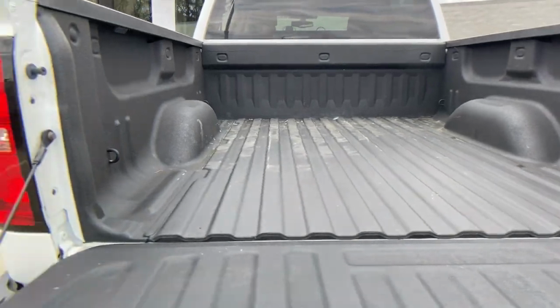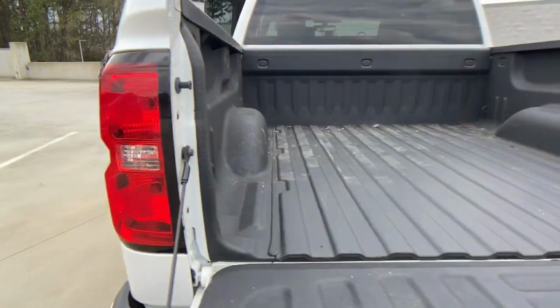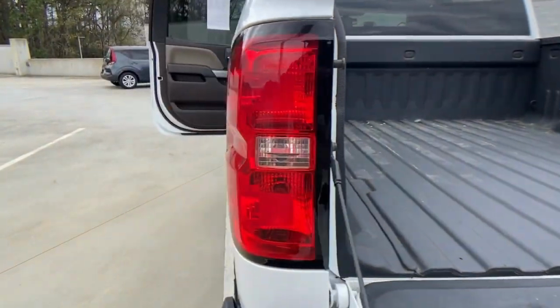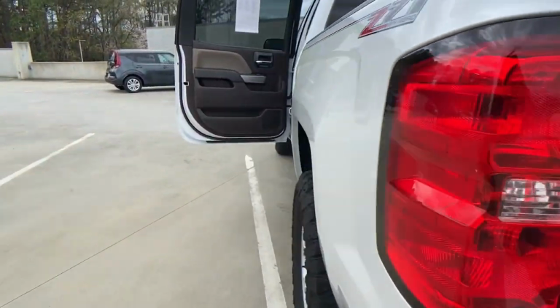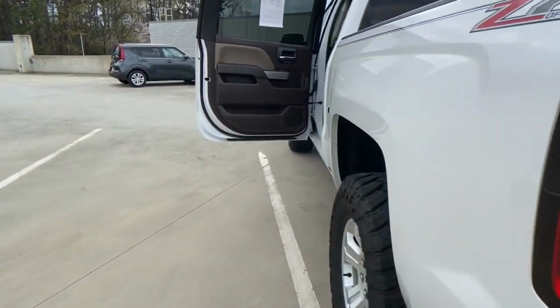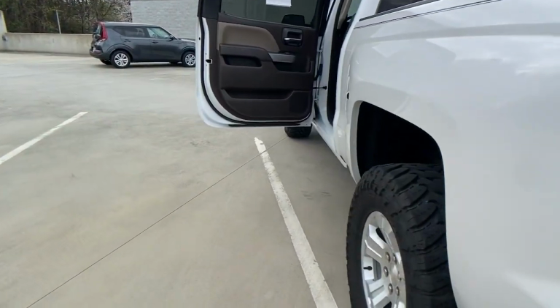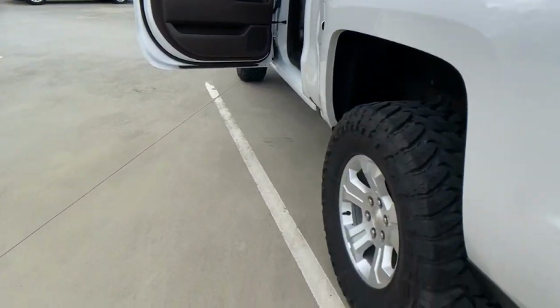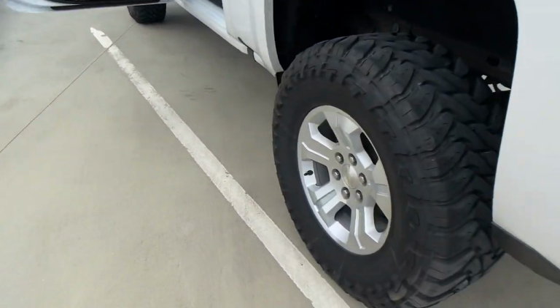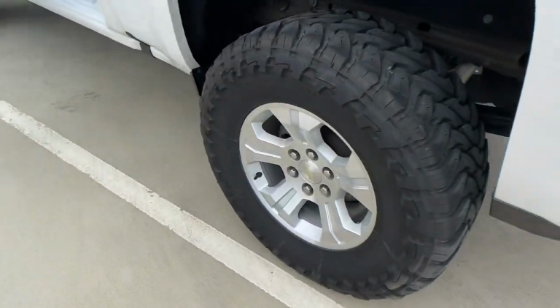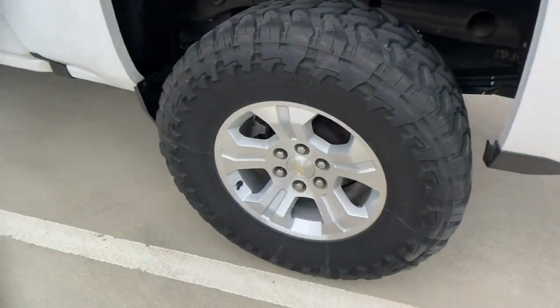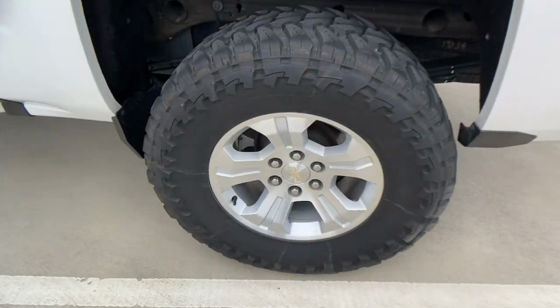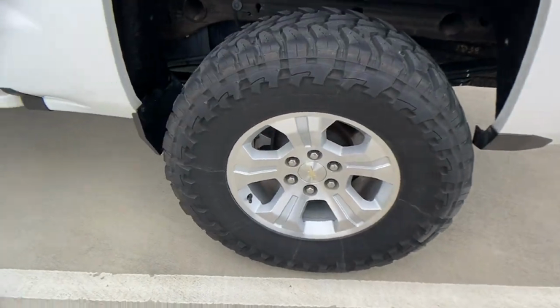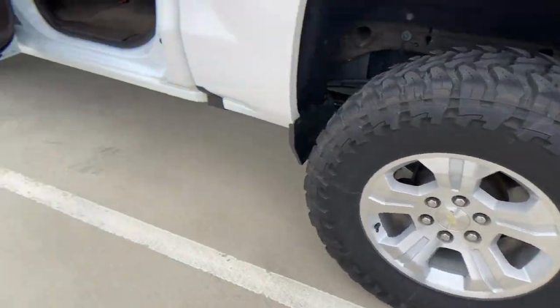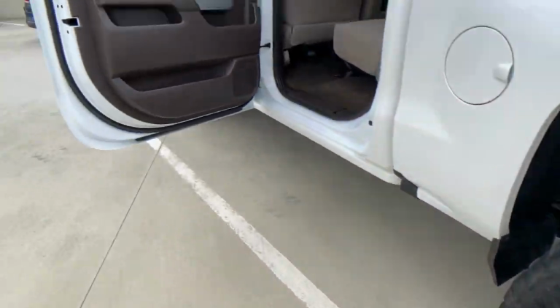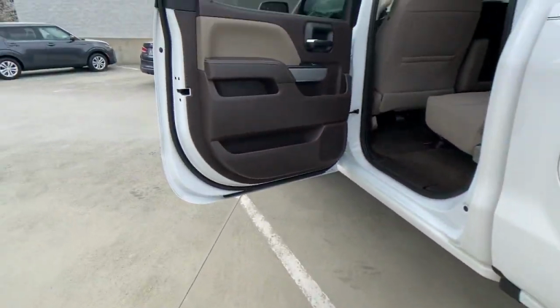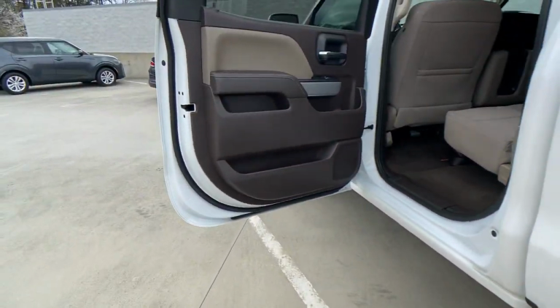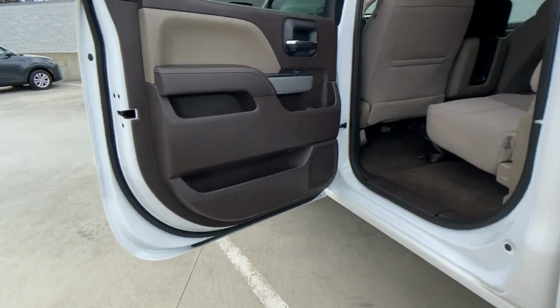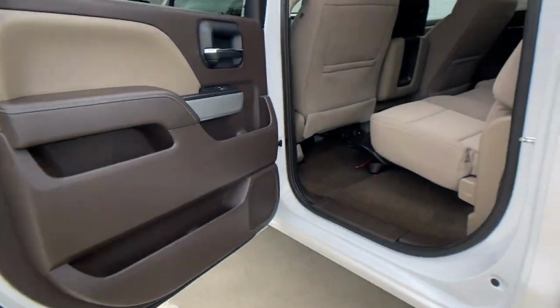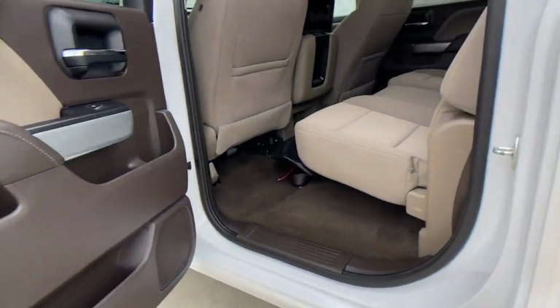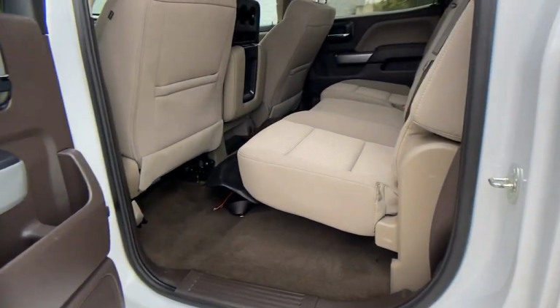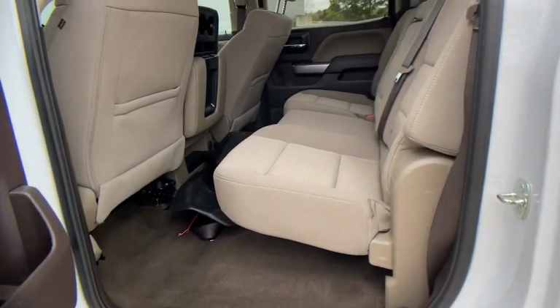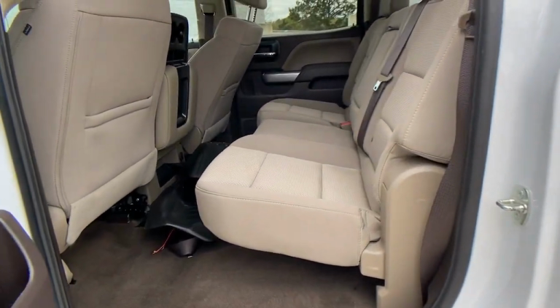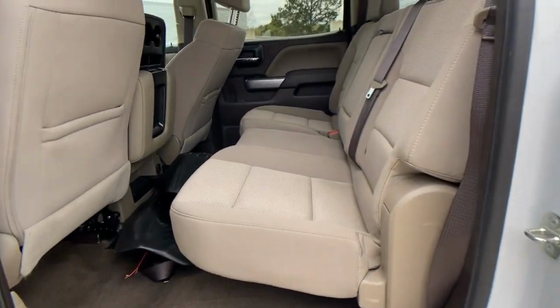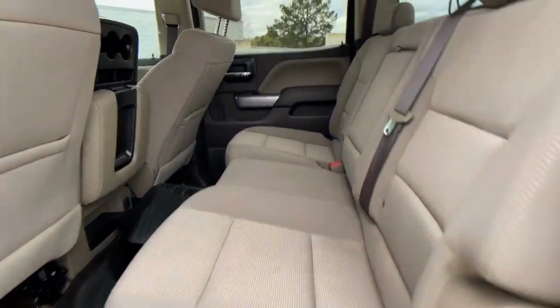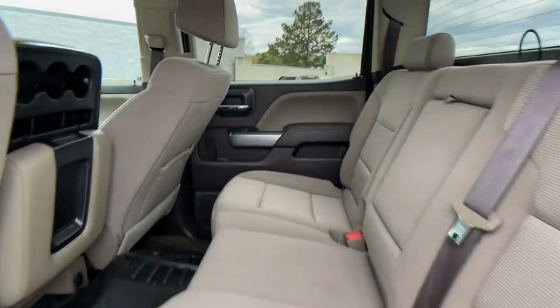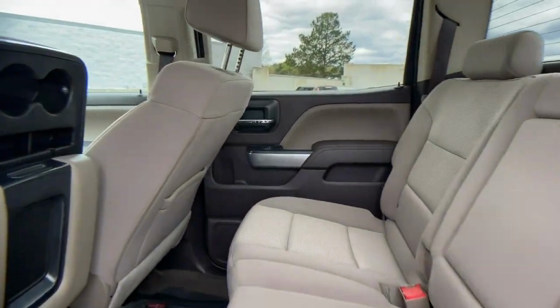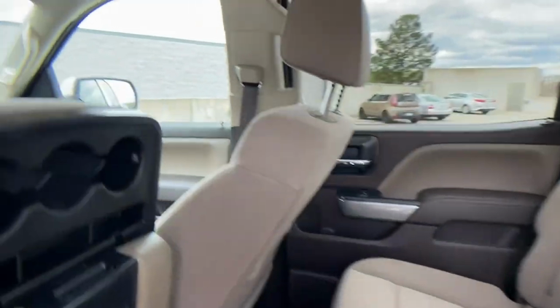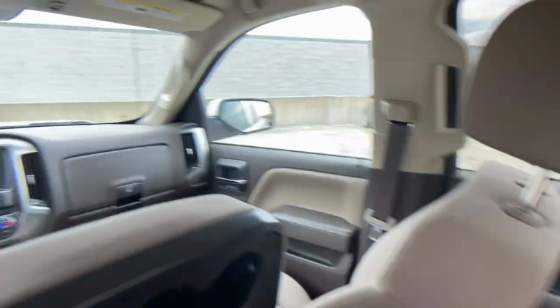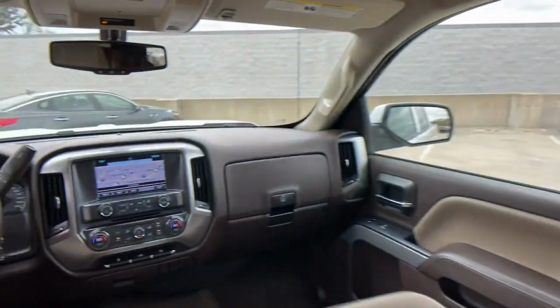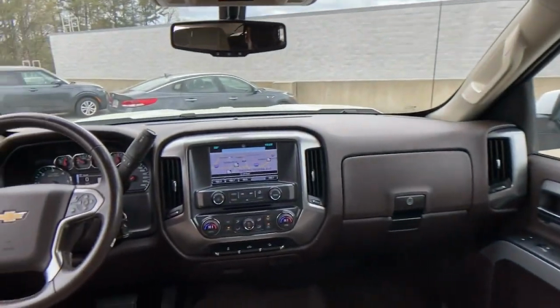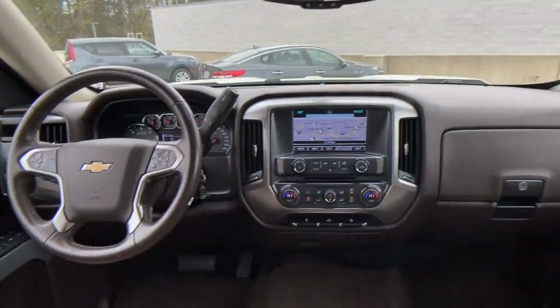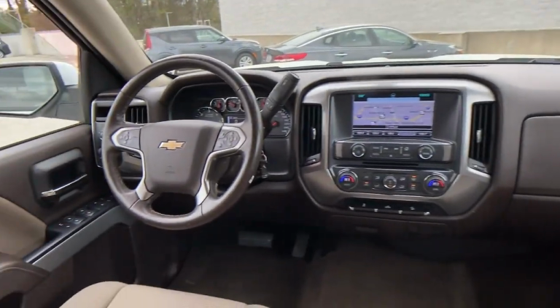These are just some of the great options this vehicle comes with: keyless entry, V6 cylinder engine, 6-speed AT, and 4-wheel disc brakes.